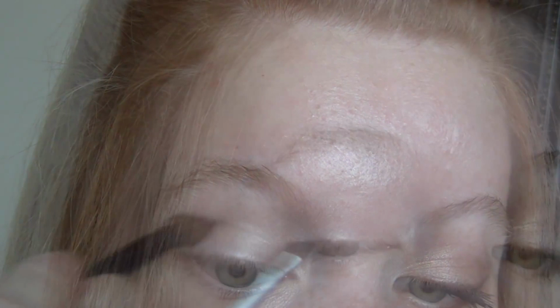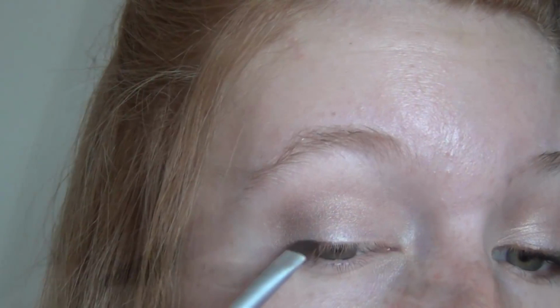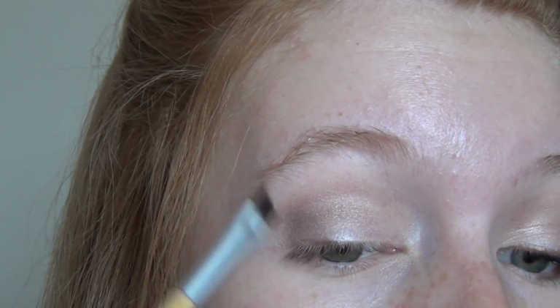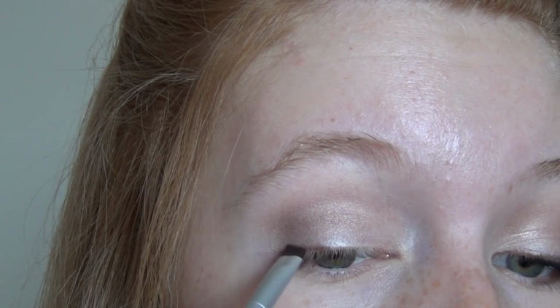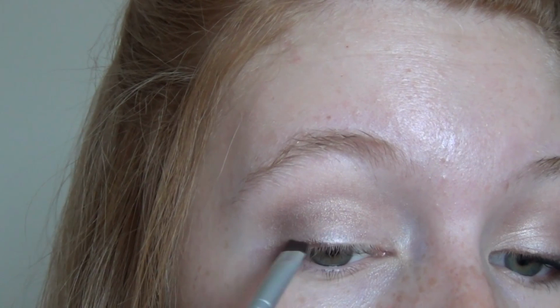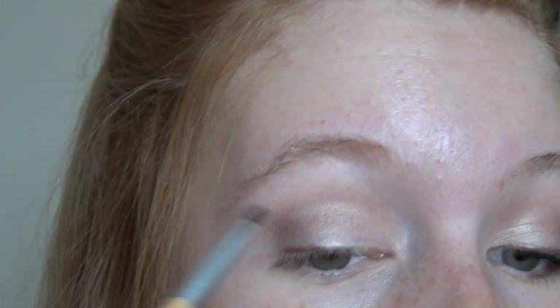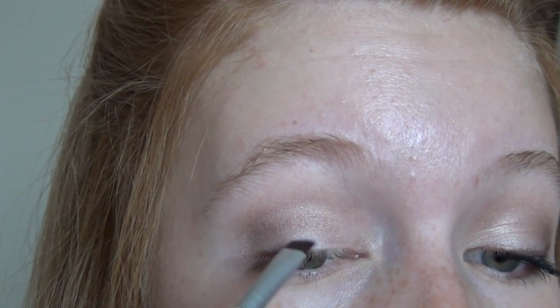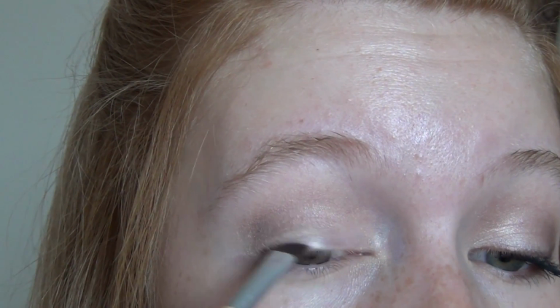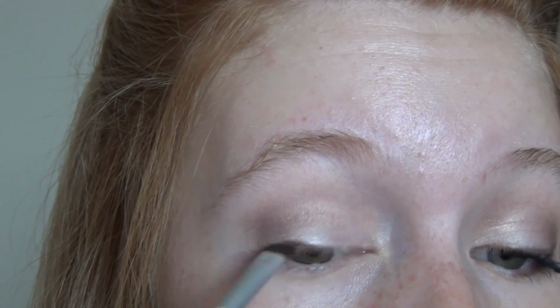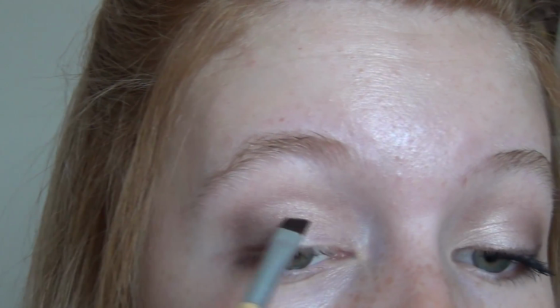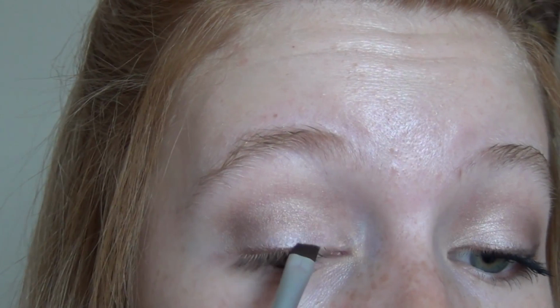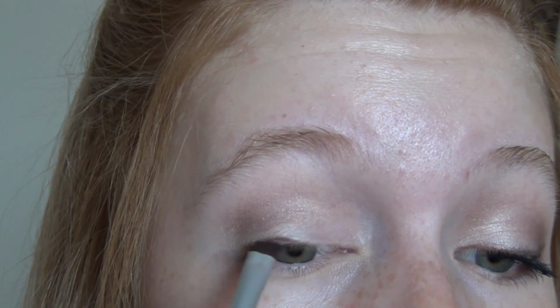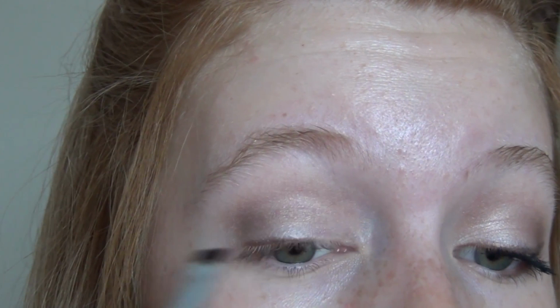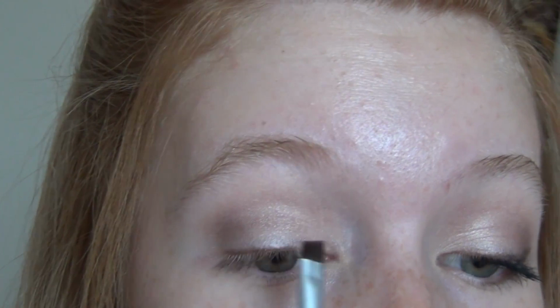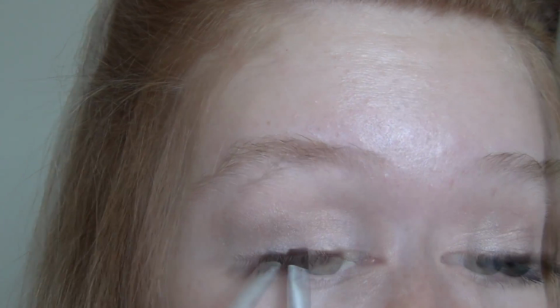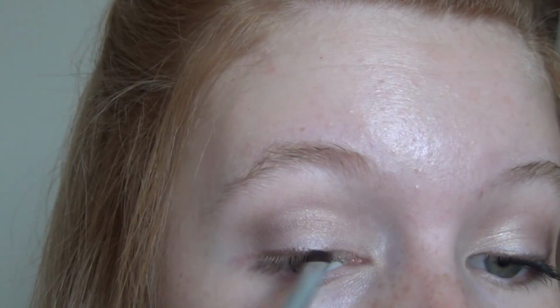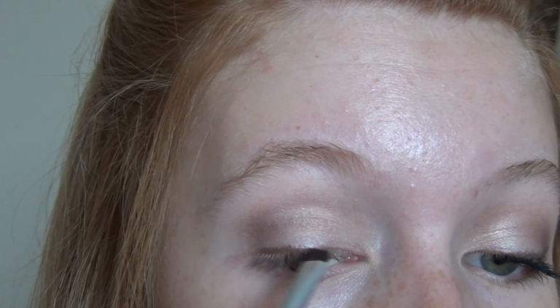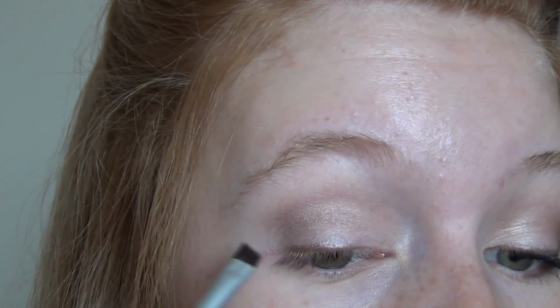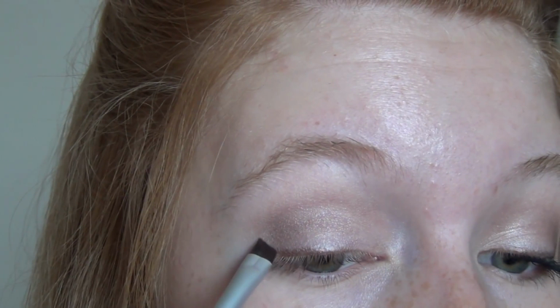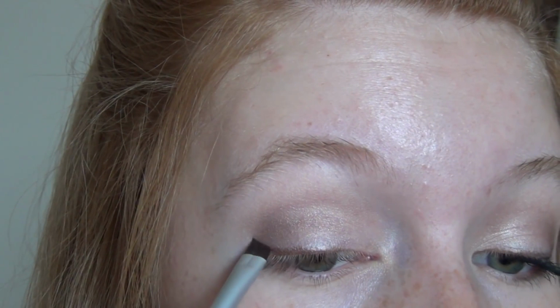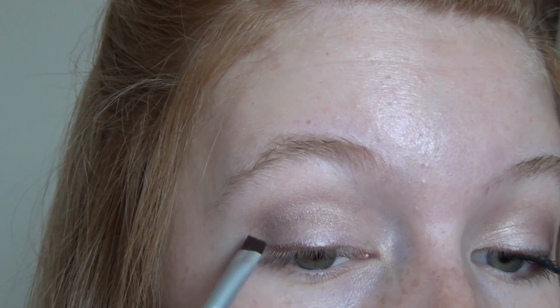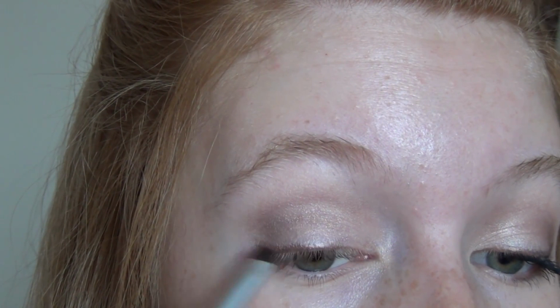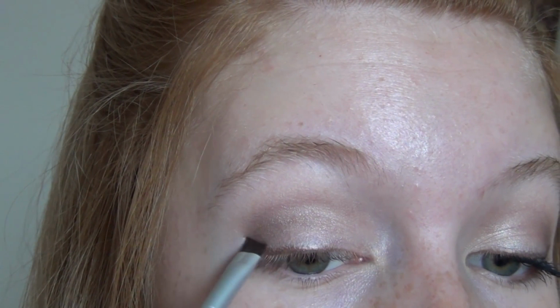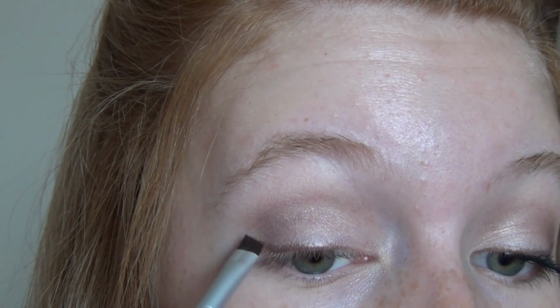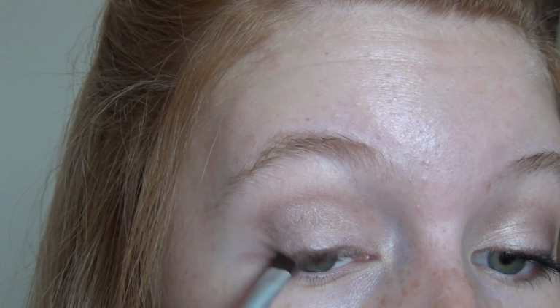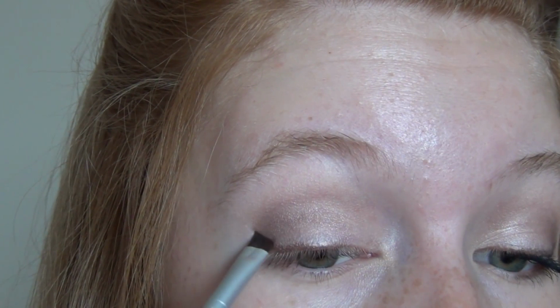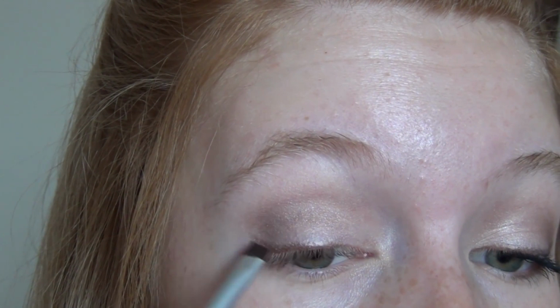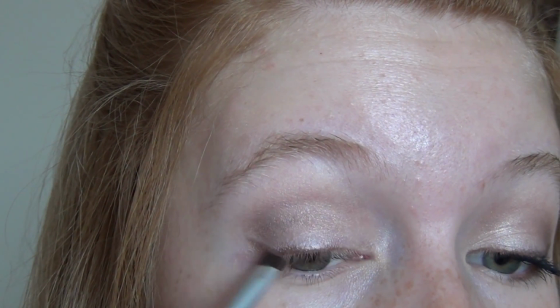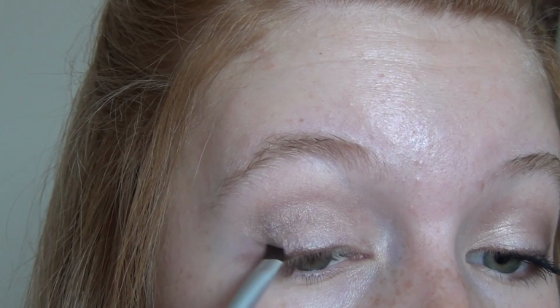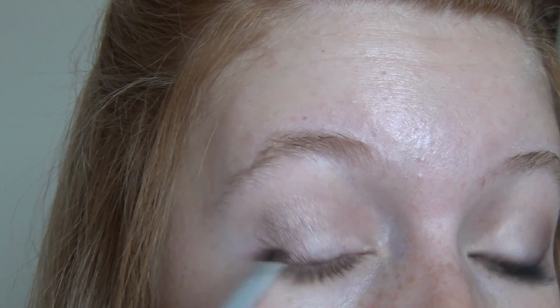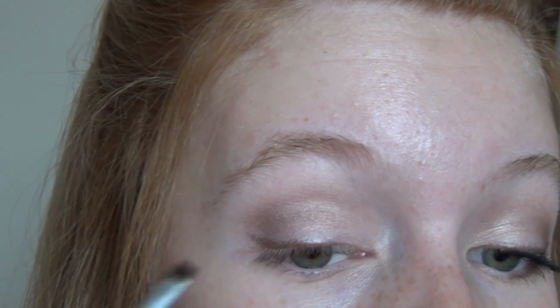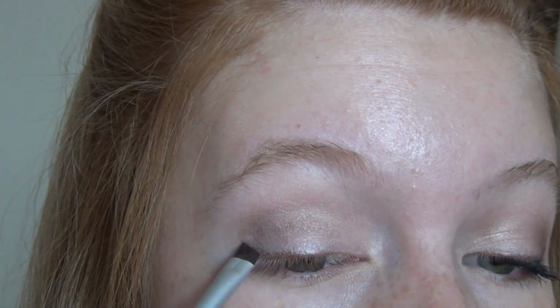Then I'm taking an angled eyeliner brush with that same bronzy color and just thinly lining the upper lash line and then slightly winging it out just at the corner. Nothing too dramatic — you can skip this step altogether if you want to.